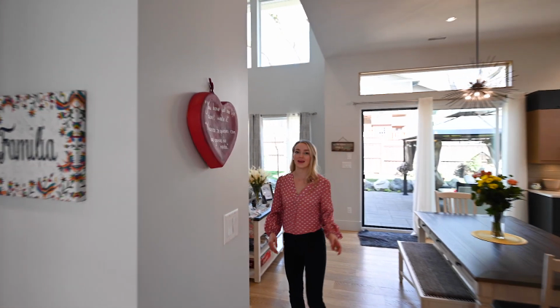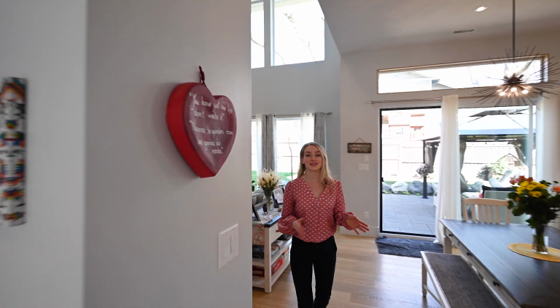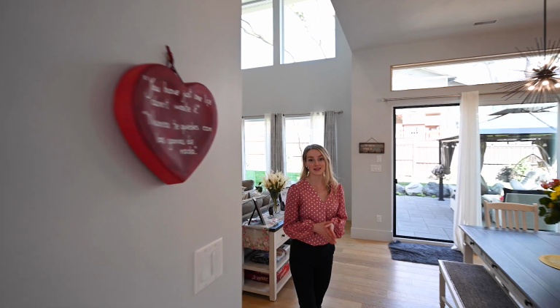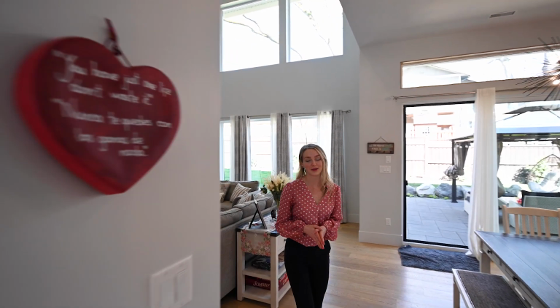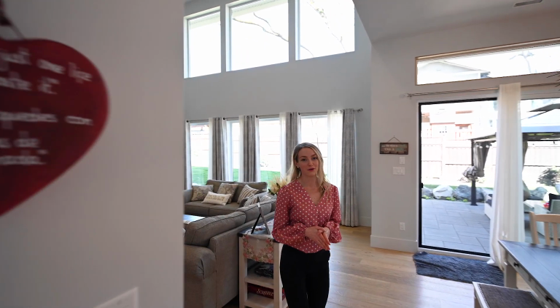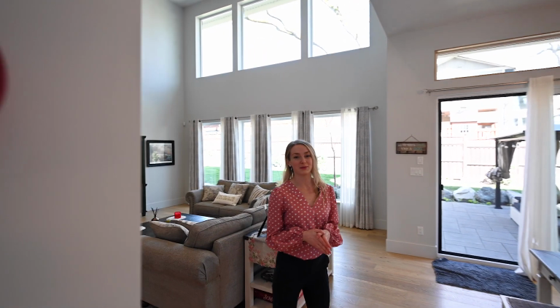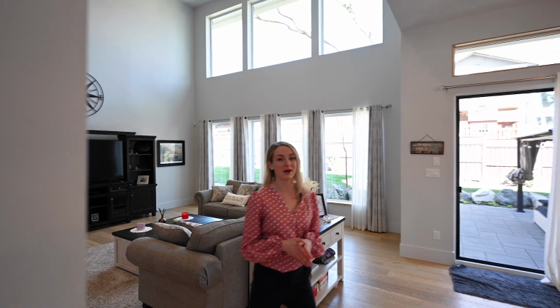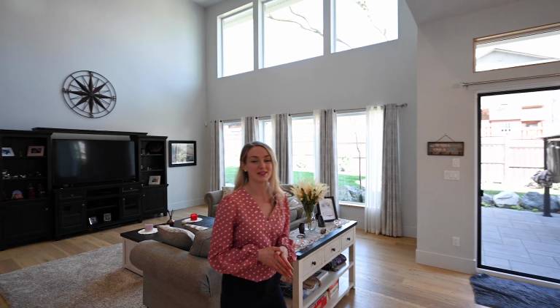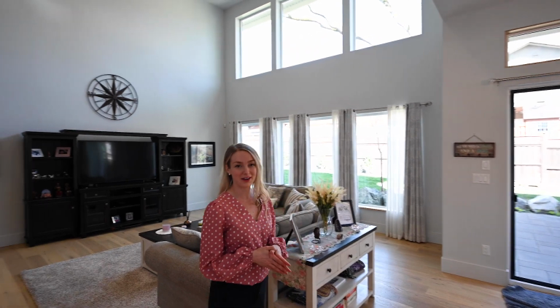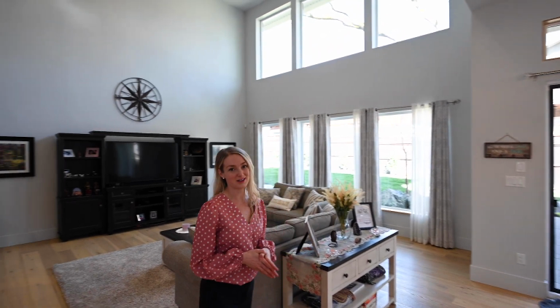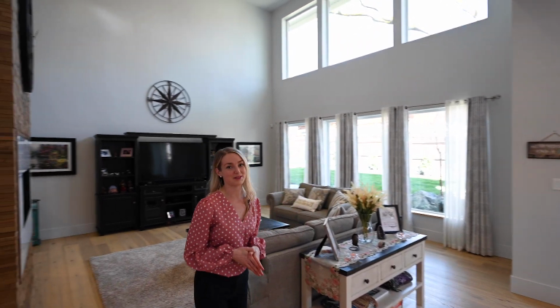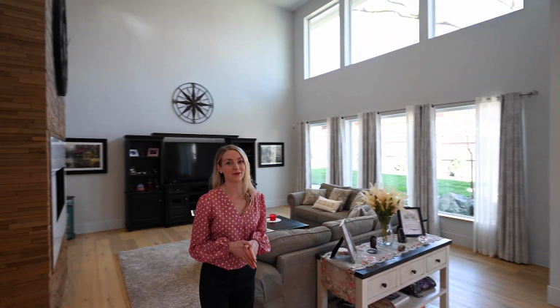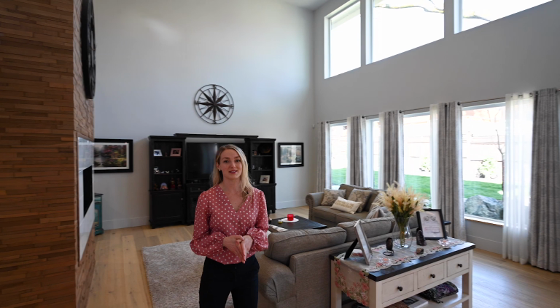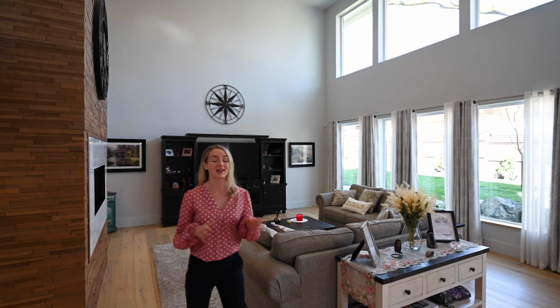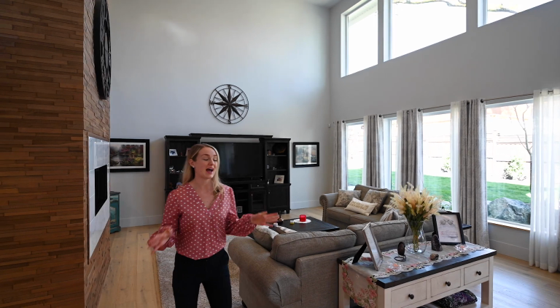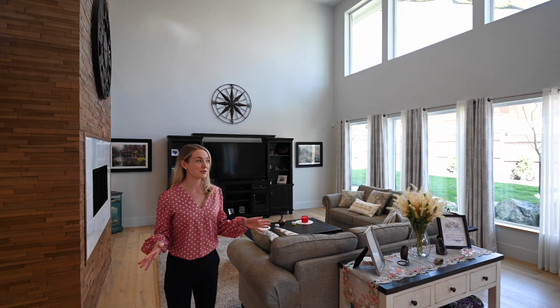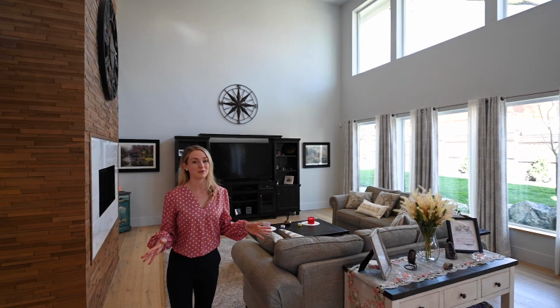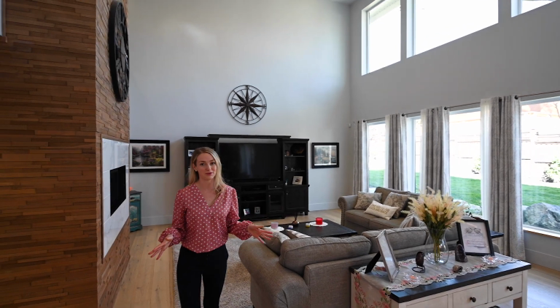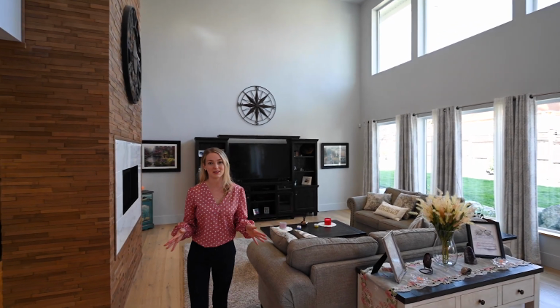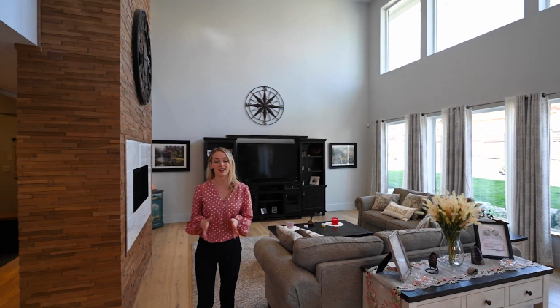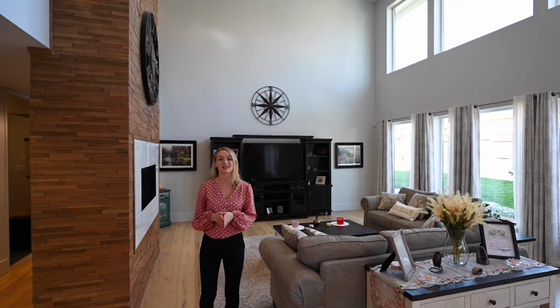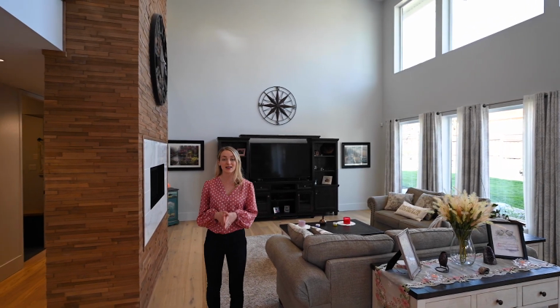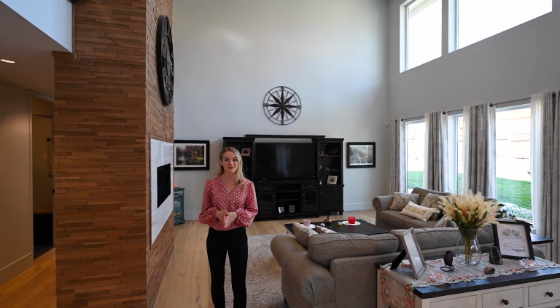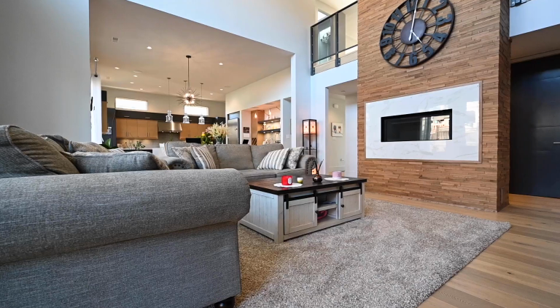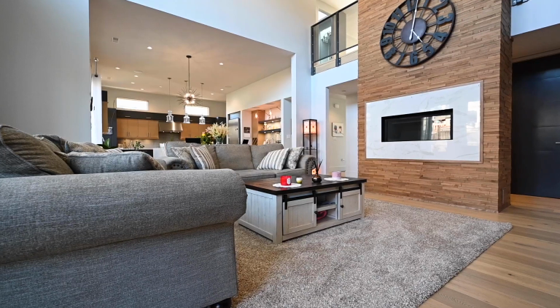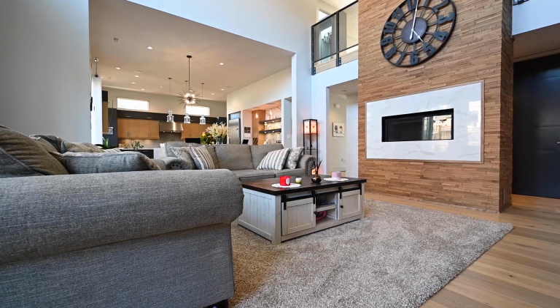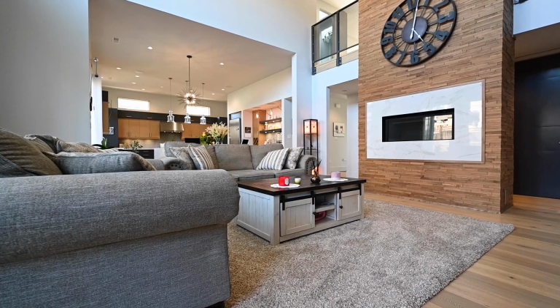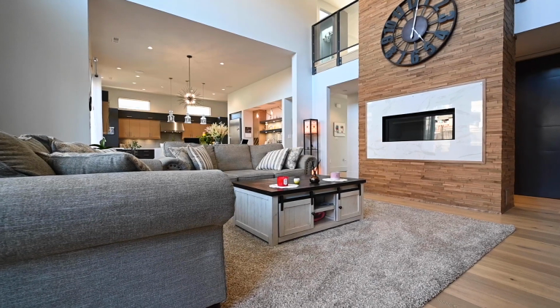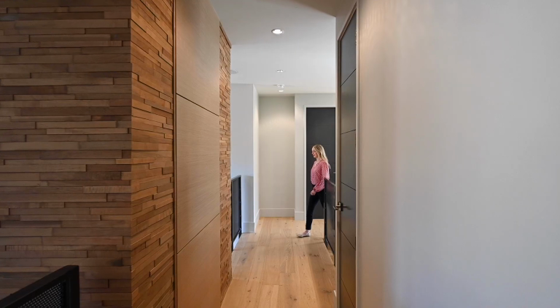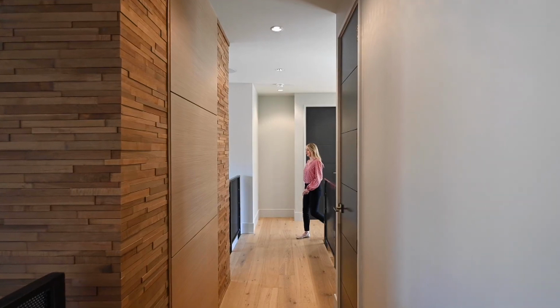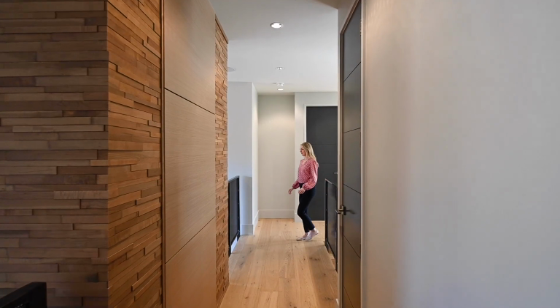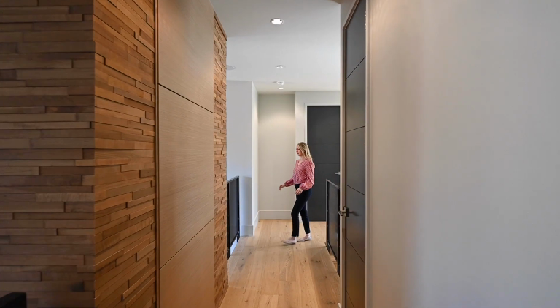This custom-built home was built by Pacific Concept Developments. It's absolutely beautiful inside, with tons of natural light and floor-to-ceiling windows throughout.